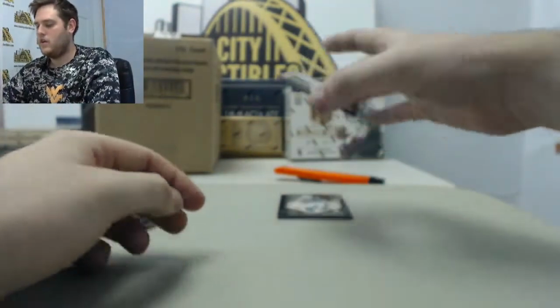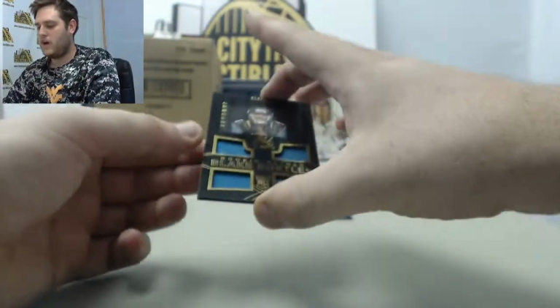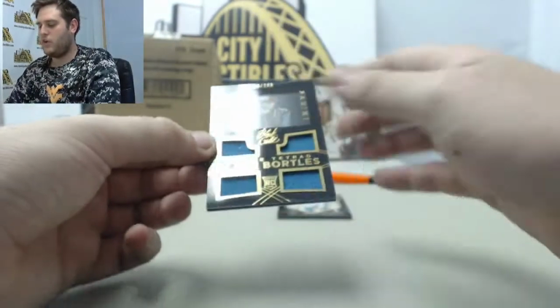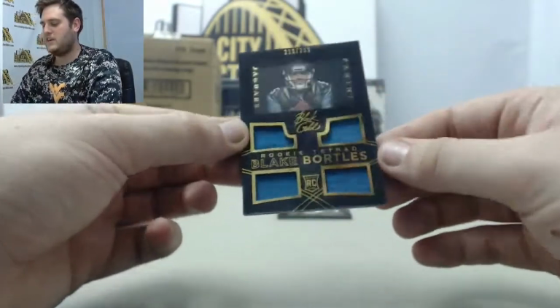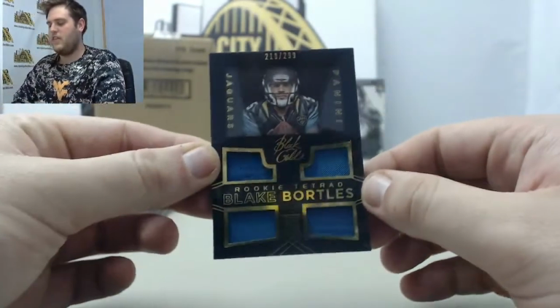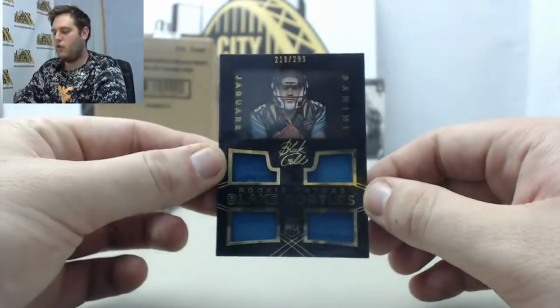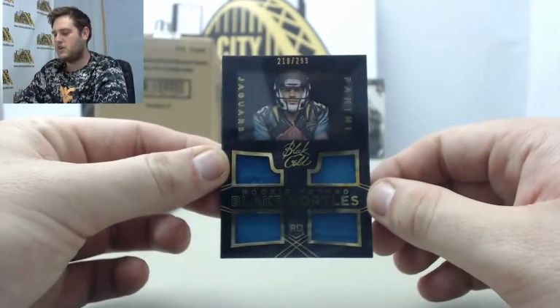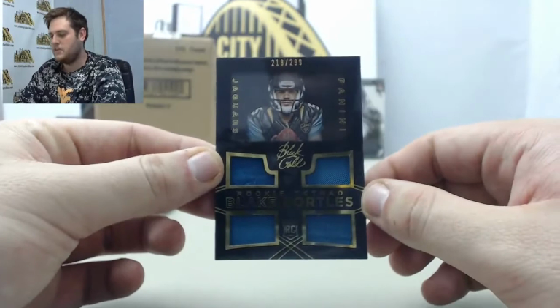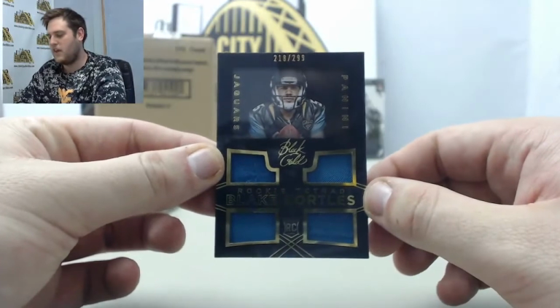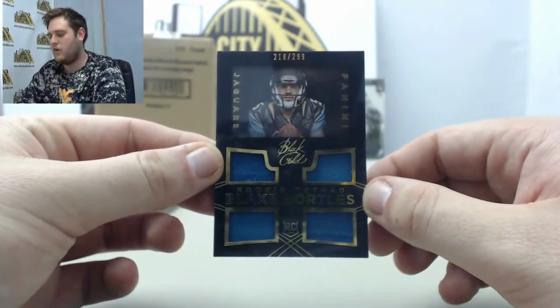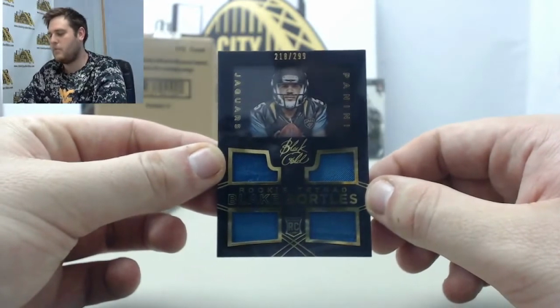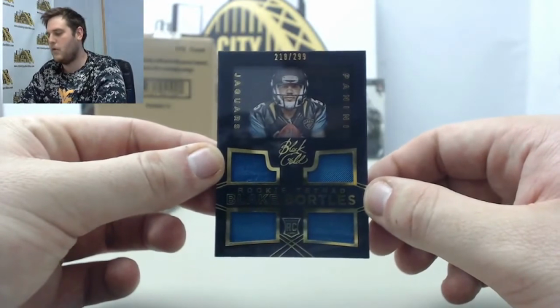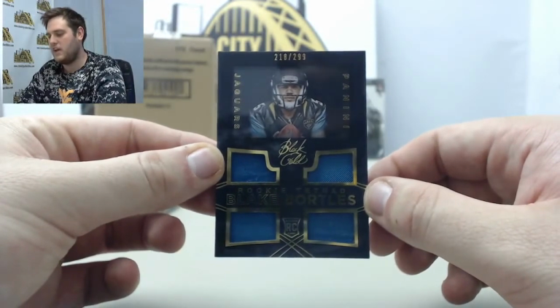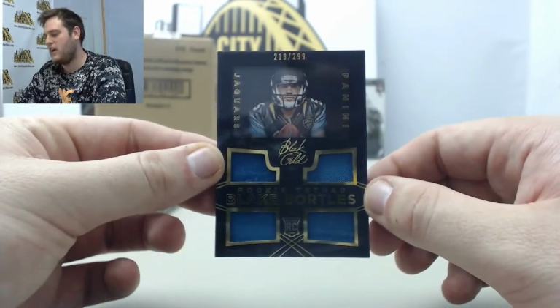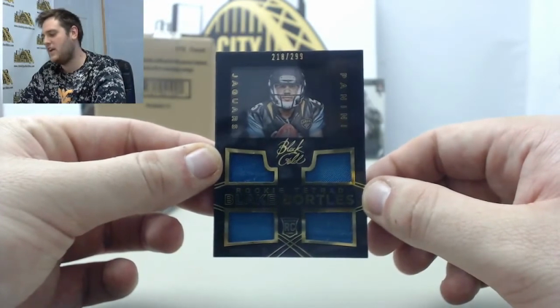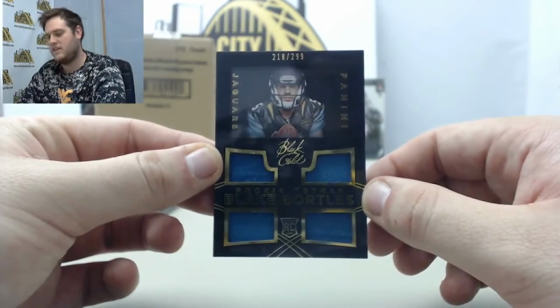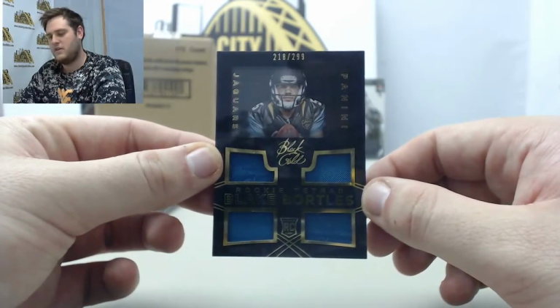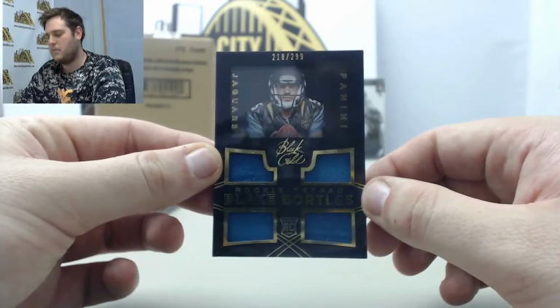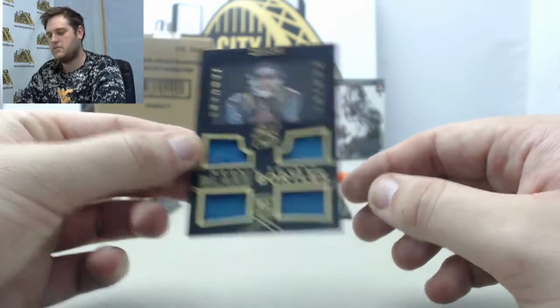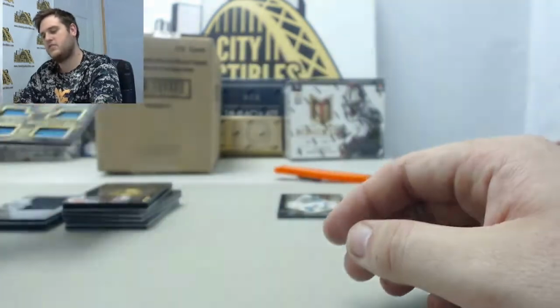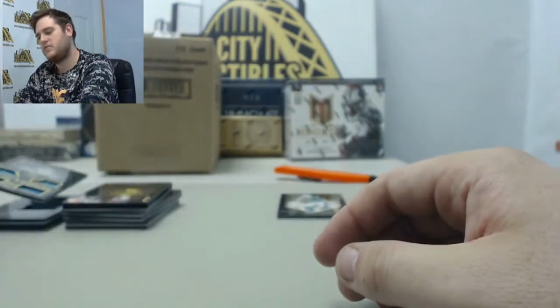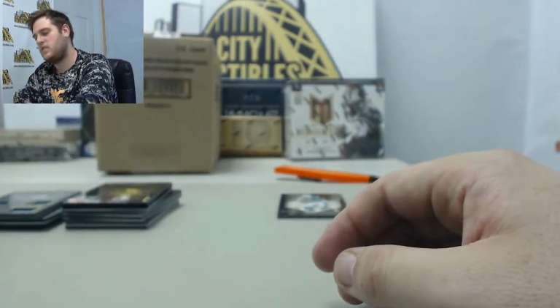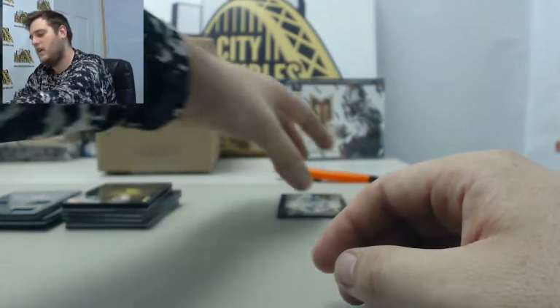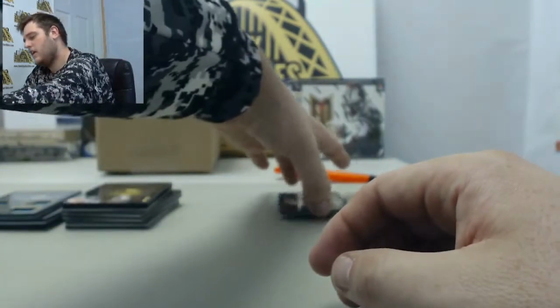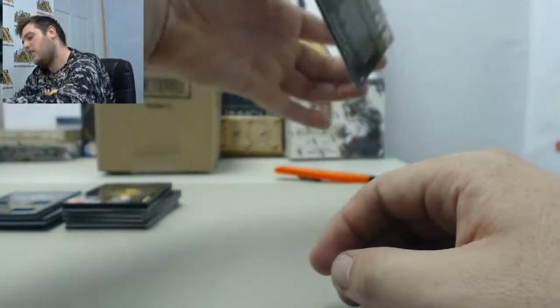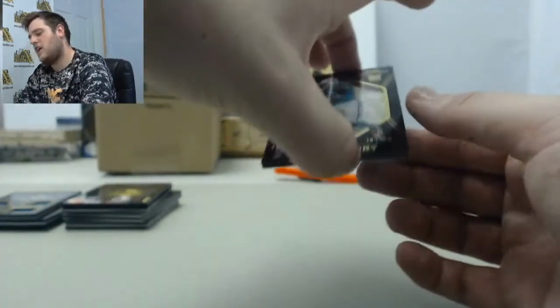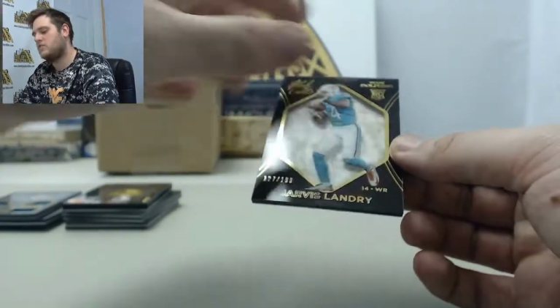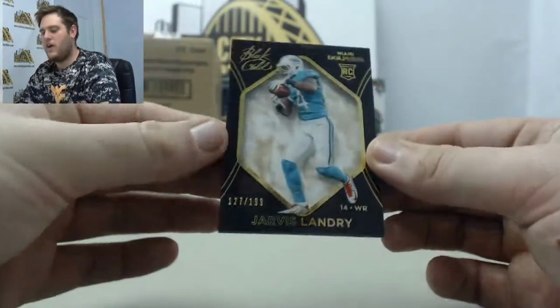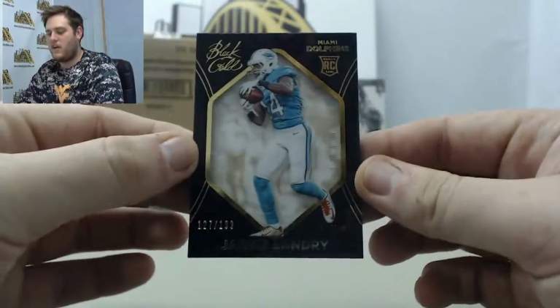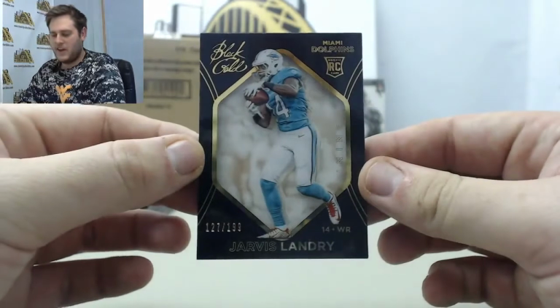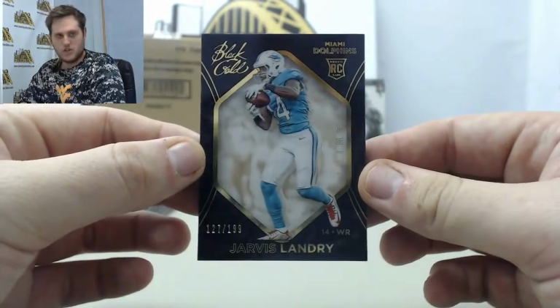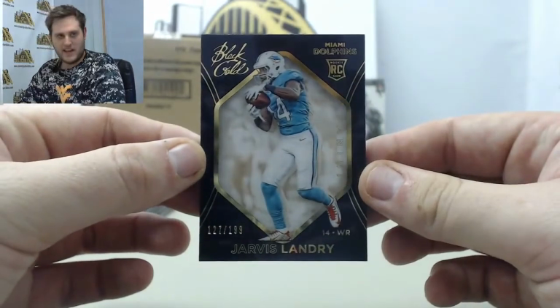We got the Rookie Tetrad, the four jersey pieces right there. Rookie card right there, Blake Bortles out of /299. Blake Bortles. And our Shadow Box rookie right here out of /199, Jarvis Landry.